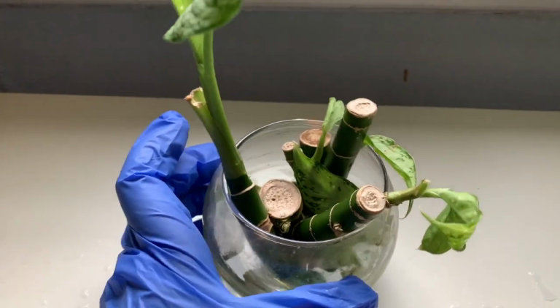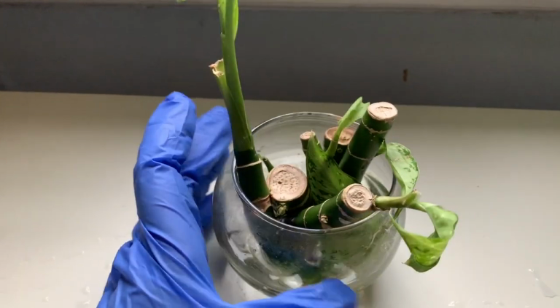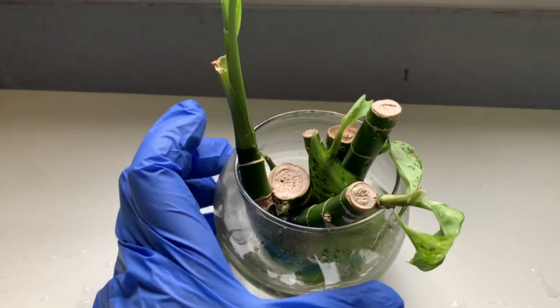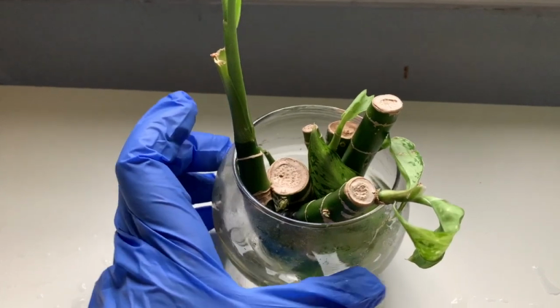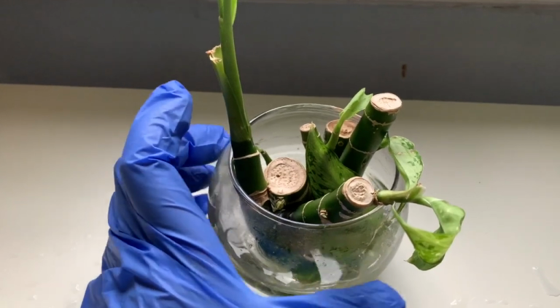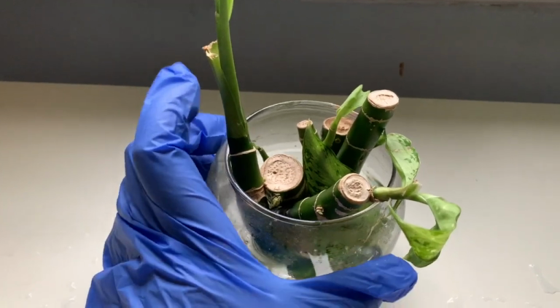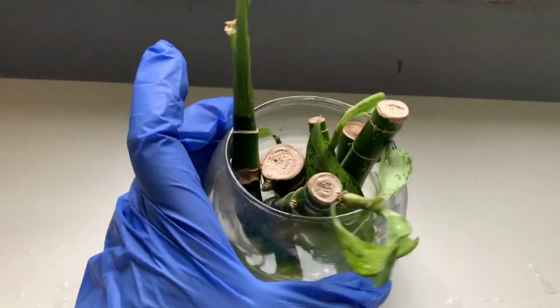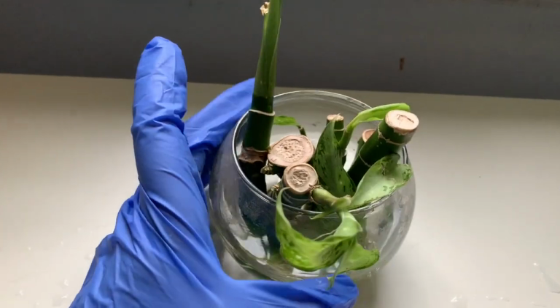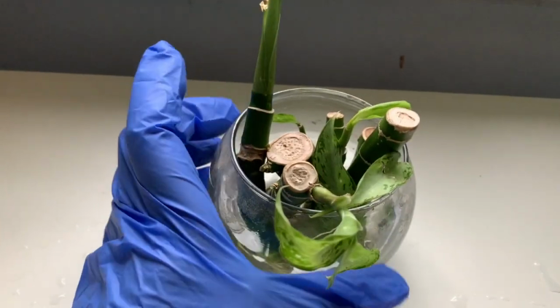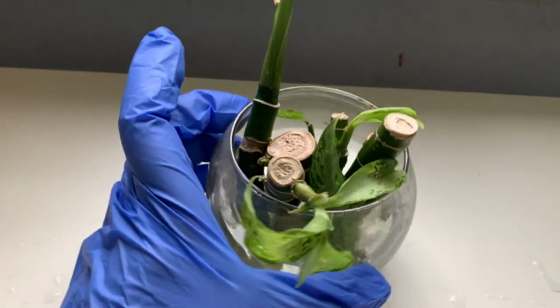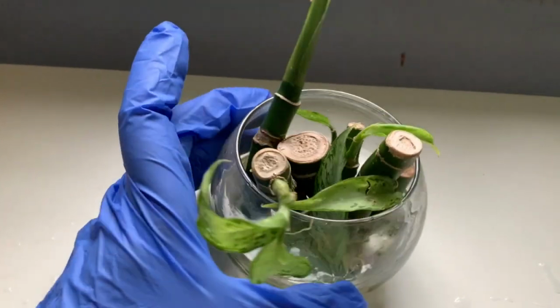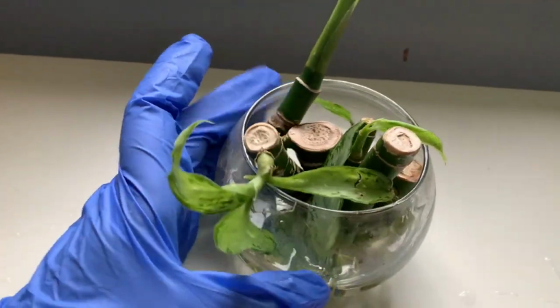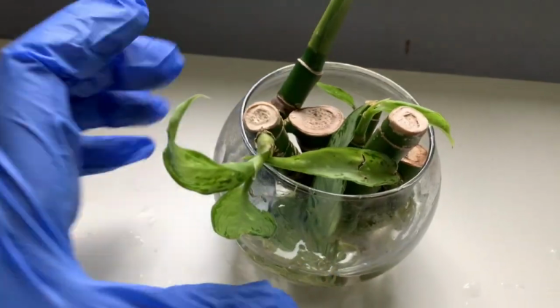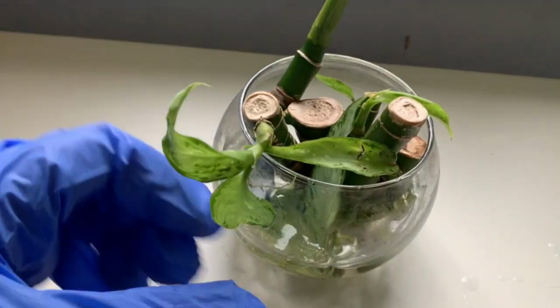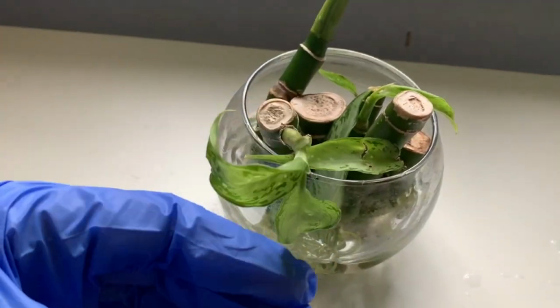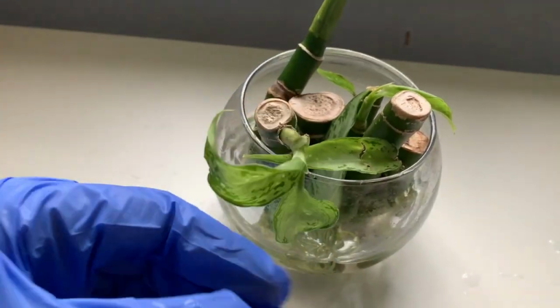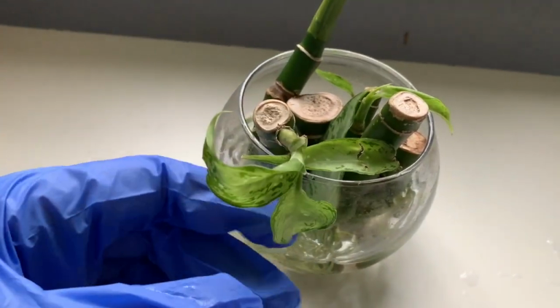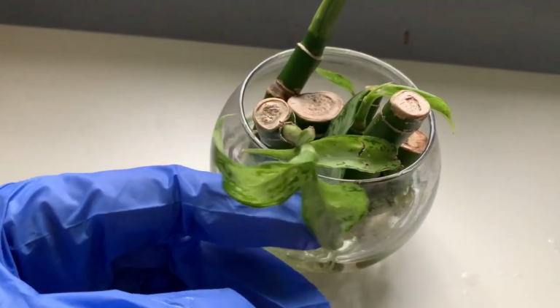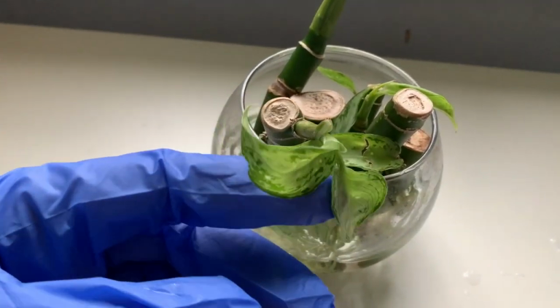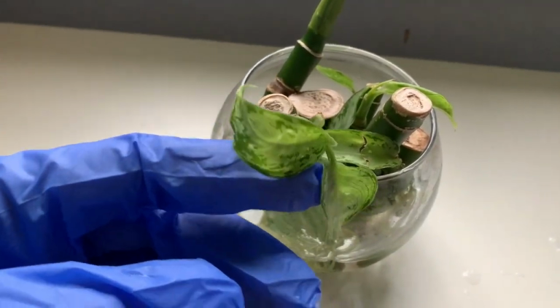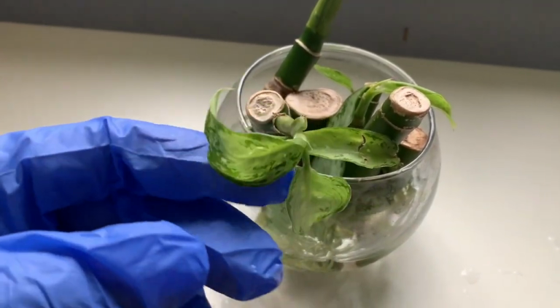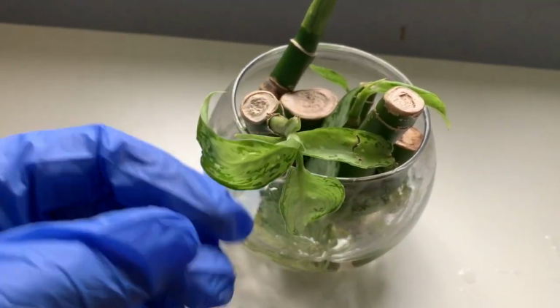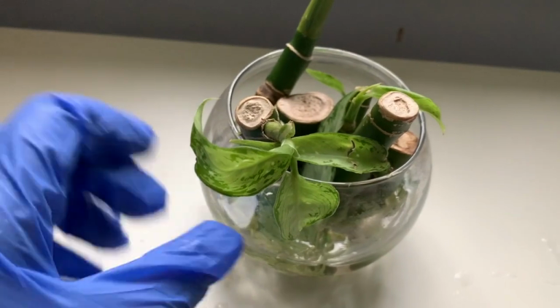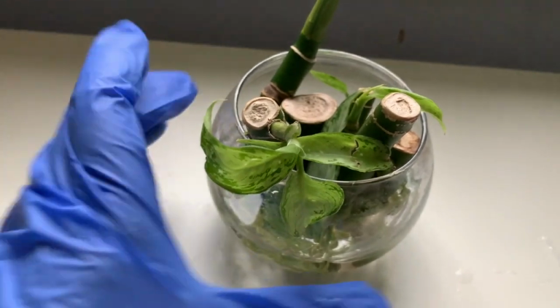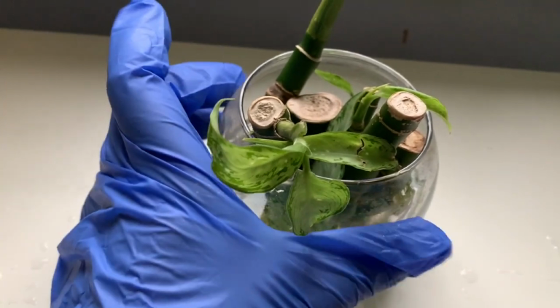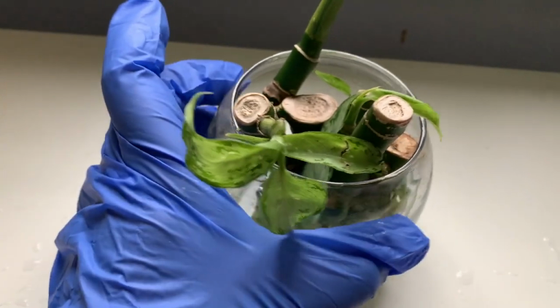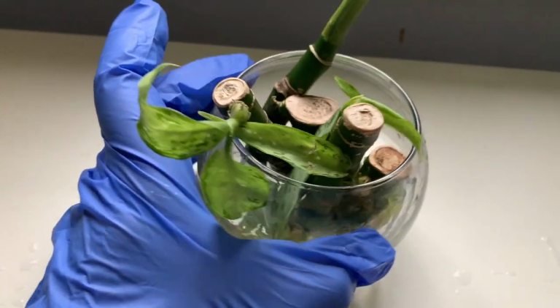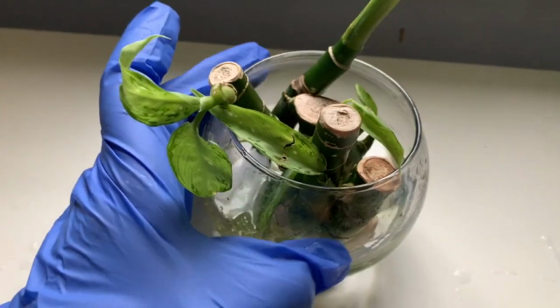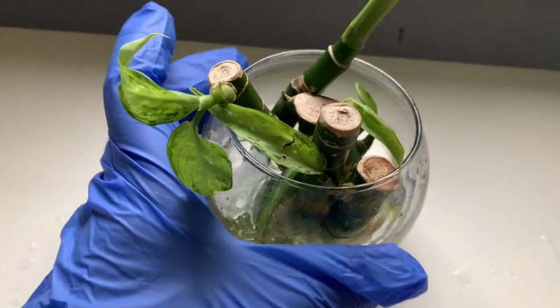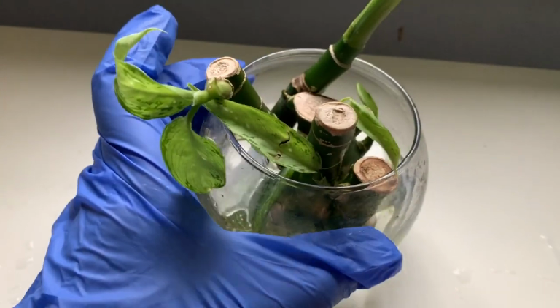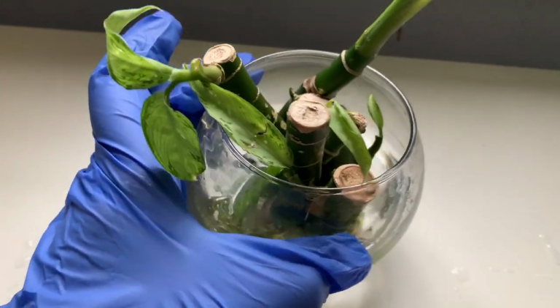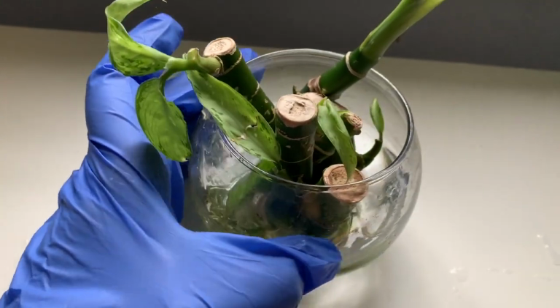One of the issues I faced was that the water would get very dirty very quickly, so I had to change it often — at least once a day.